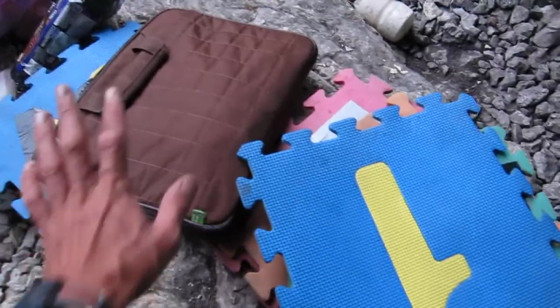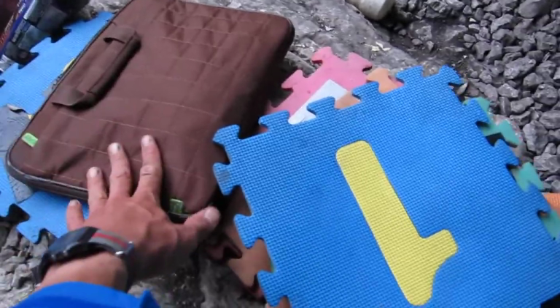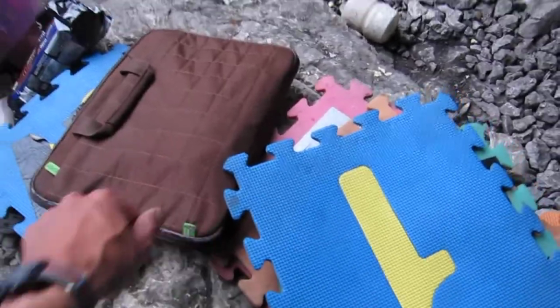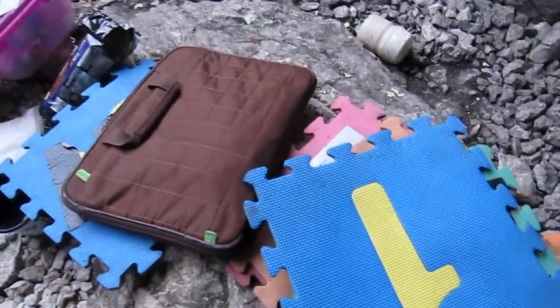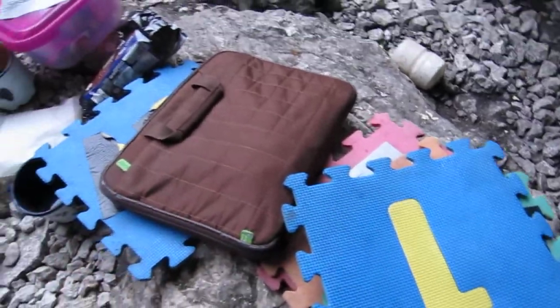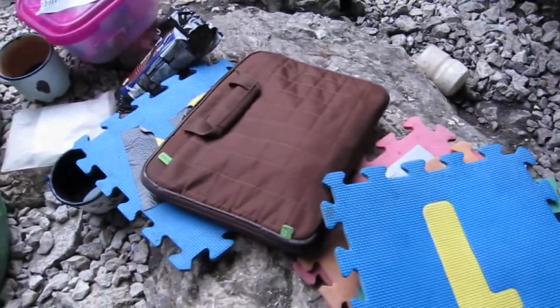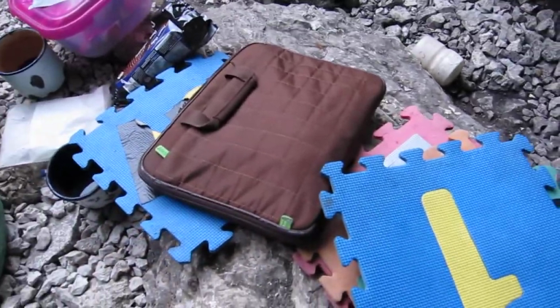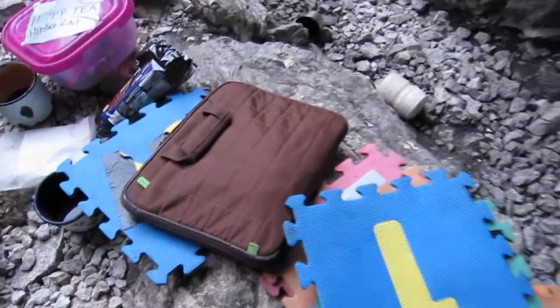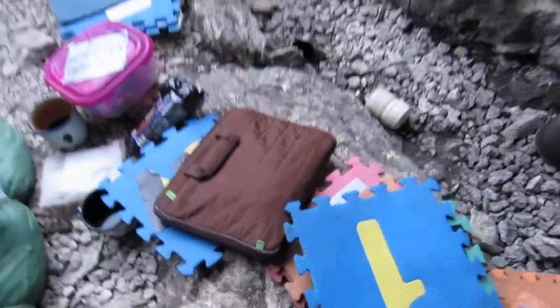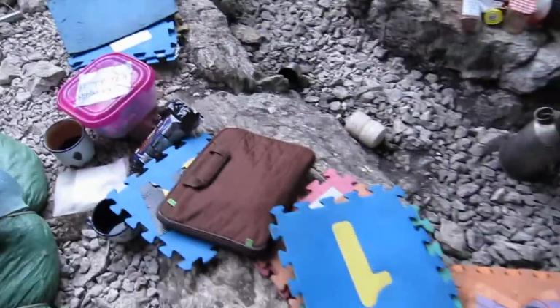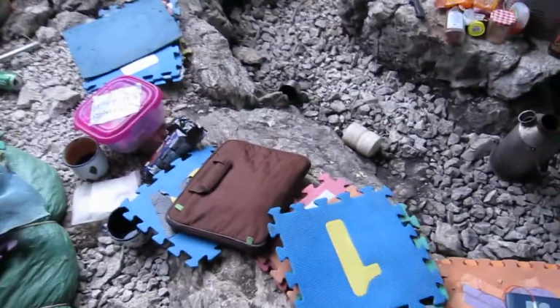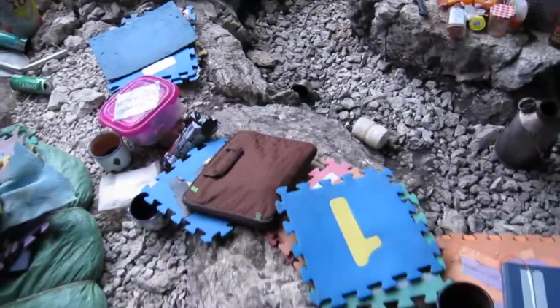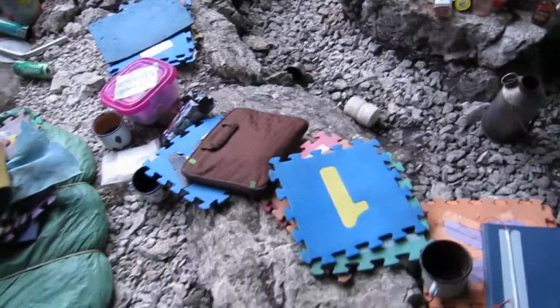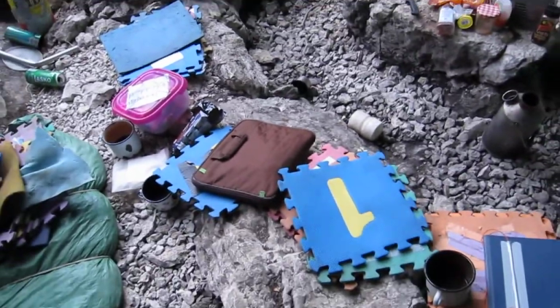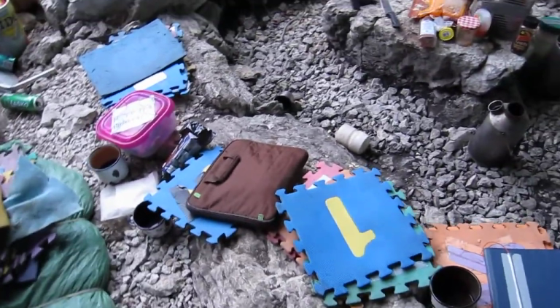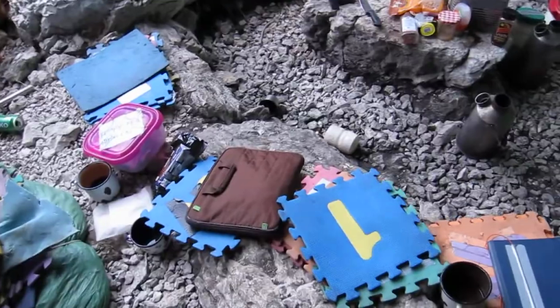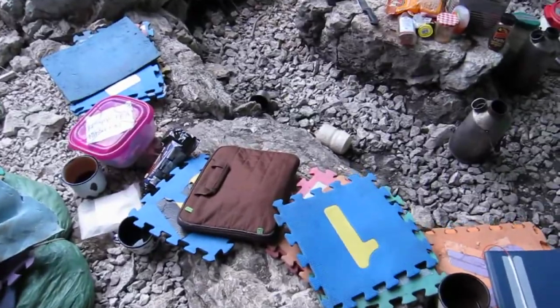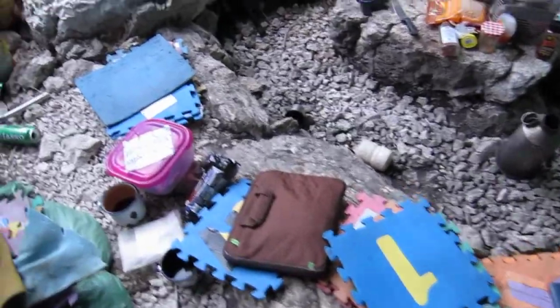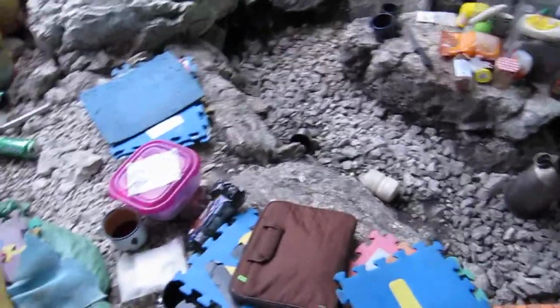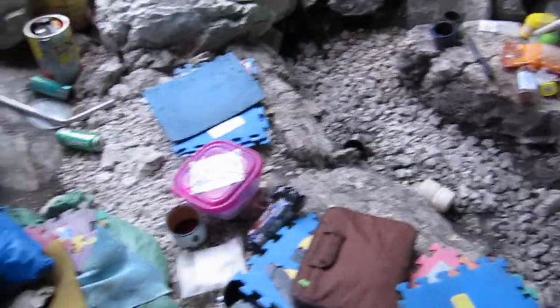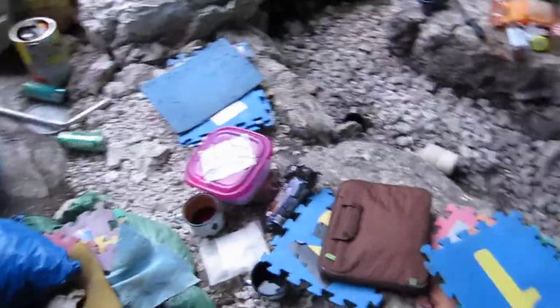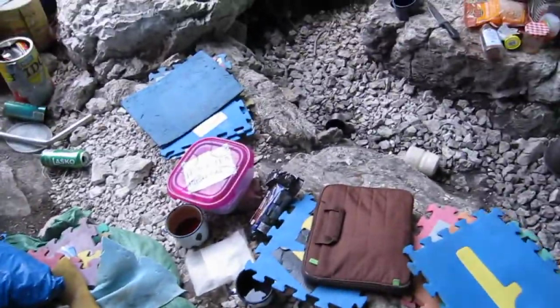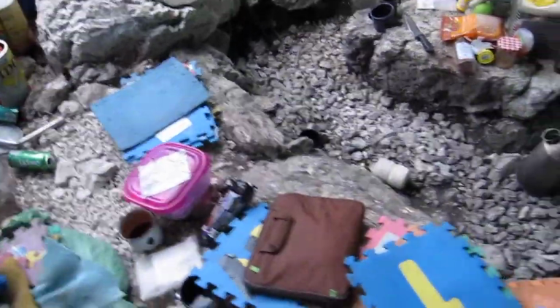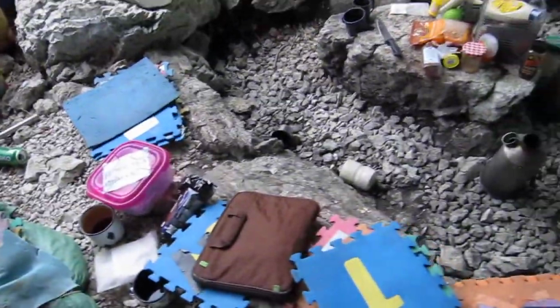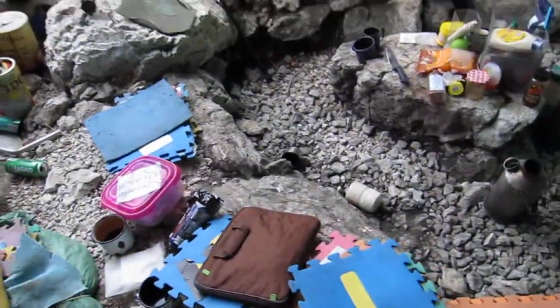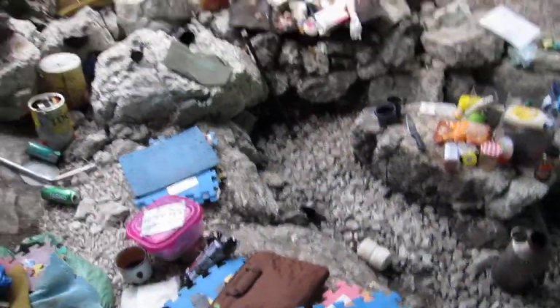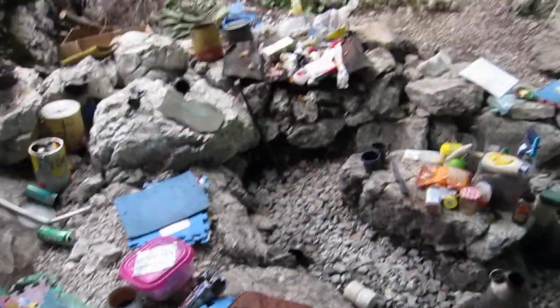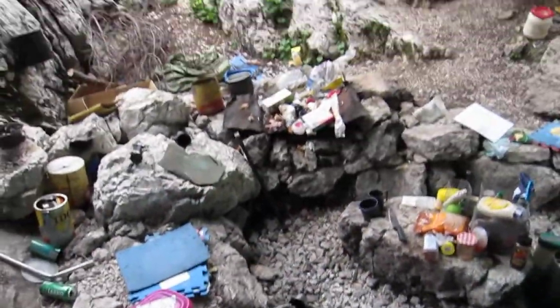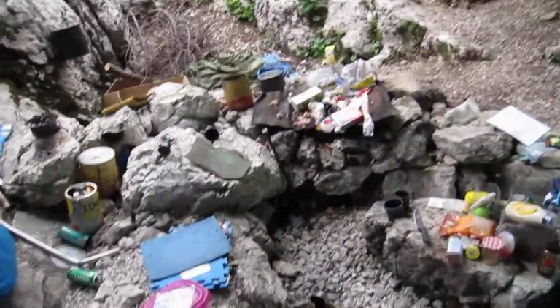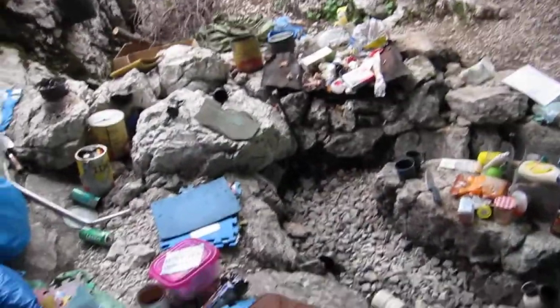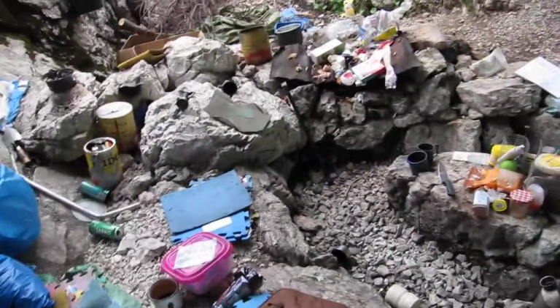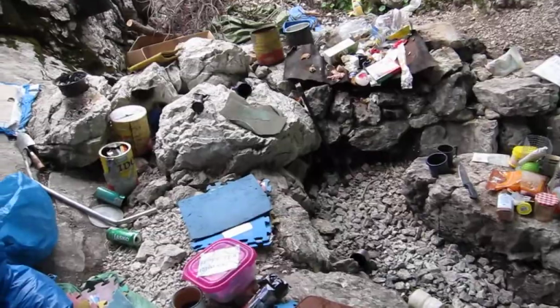Here's a laptop — this is Tangy's MacBook Air. We always have a laptop up here for entering survey data, so you can actually look at what we're exploring as we're exploring it and understand how it relates to other bits of the cave.